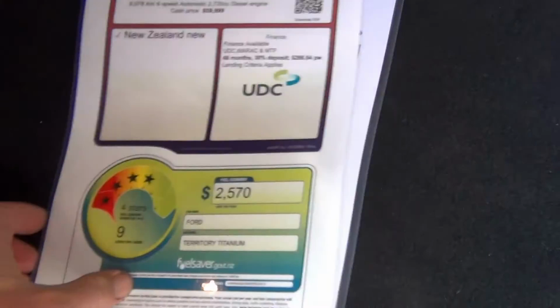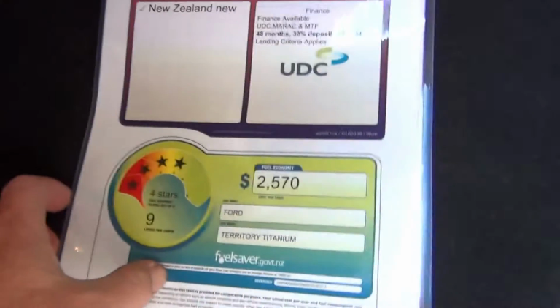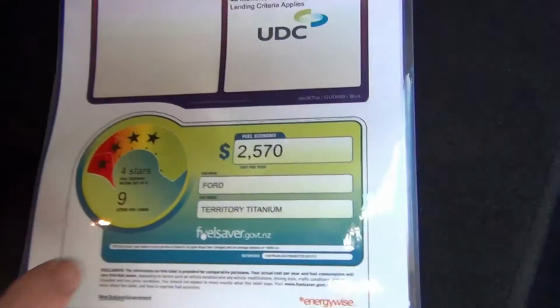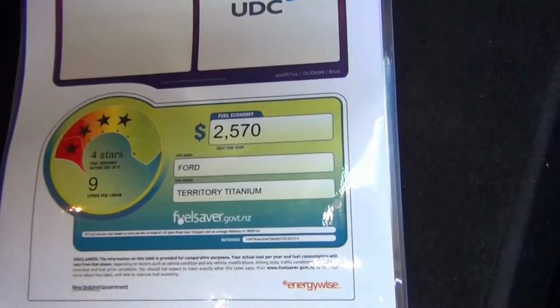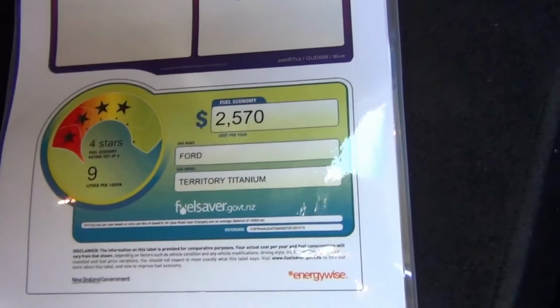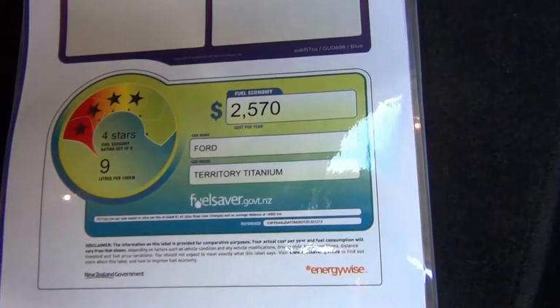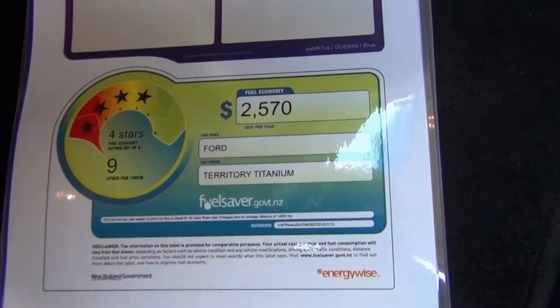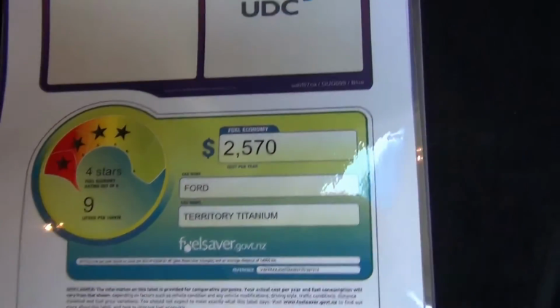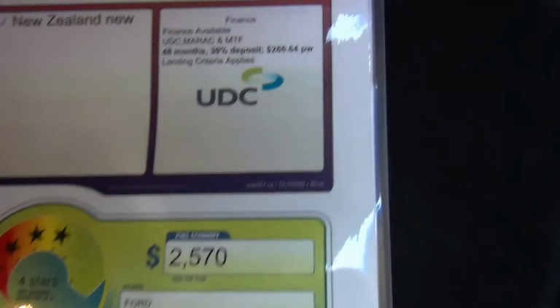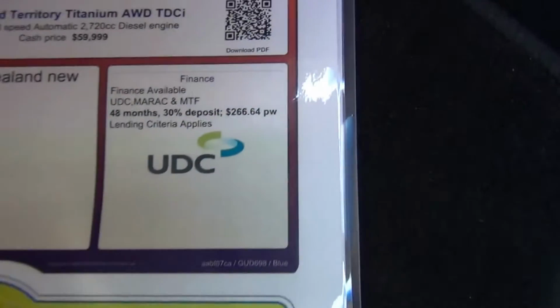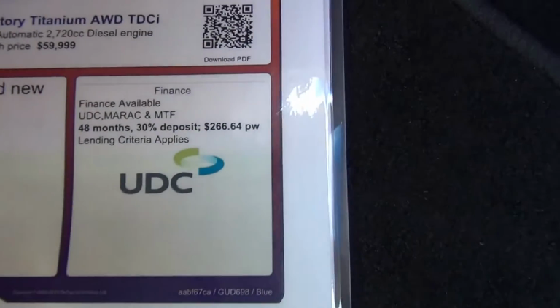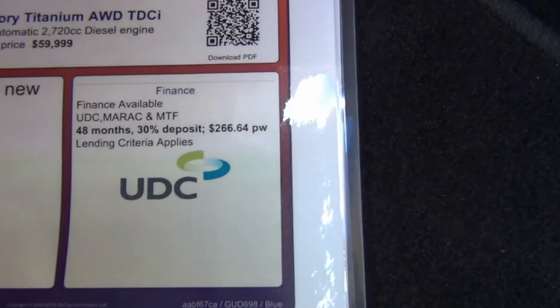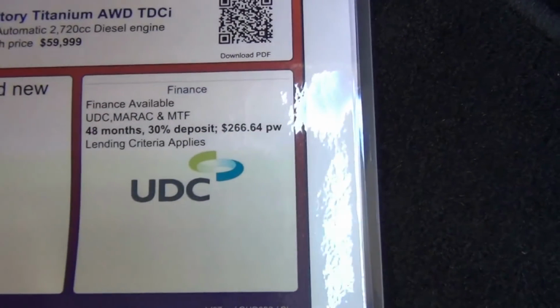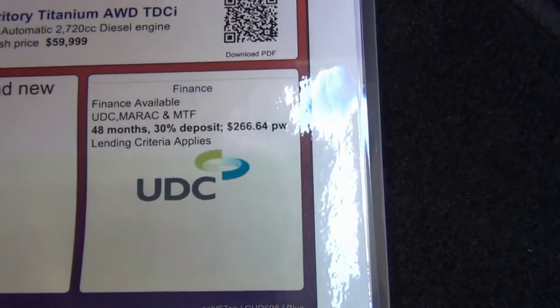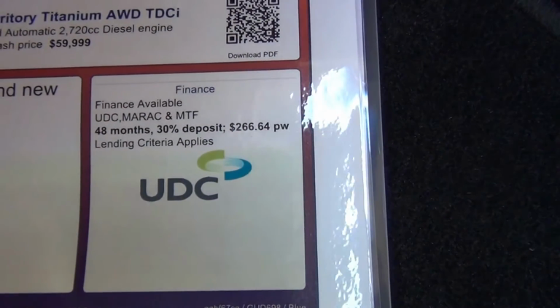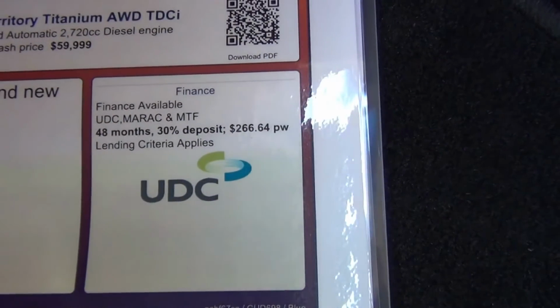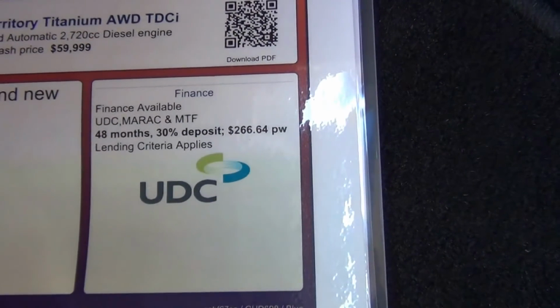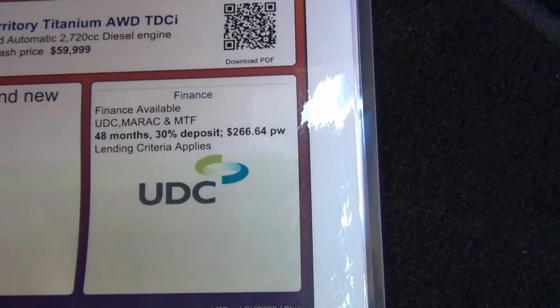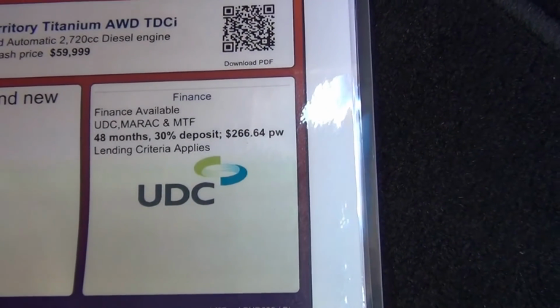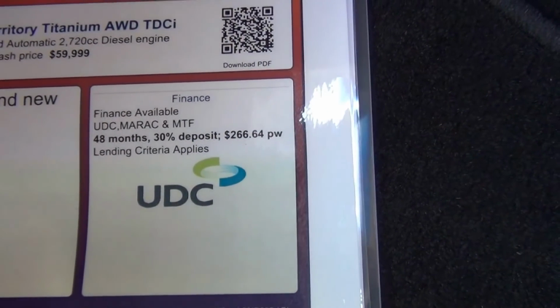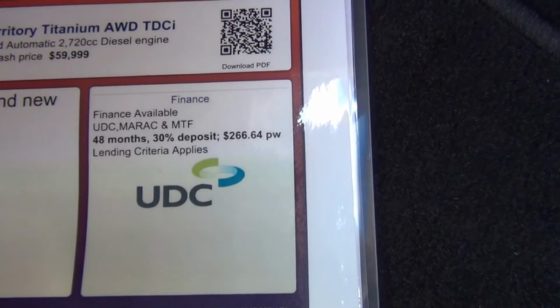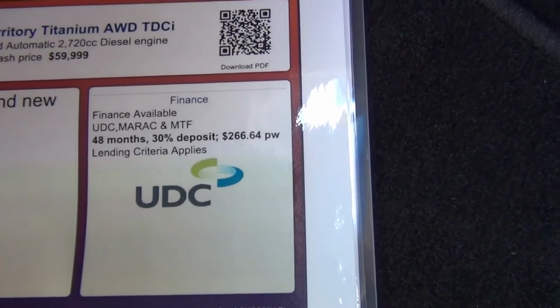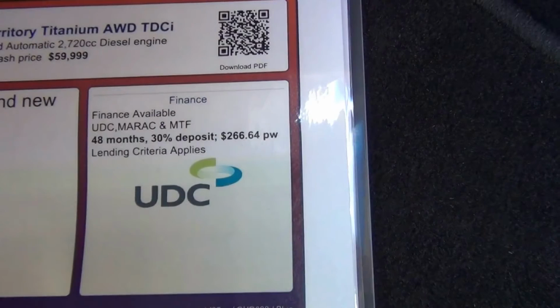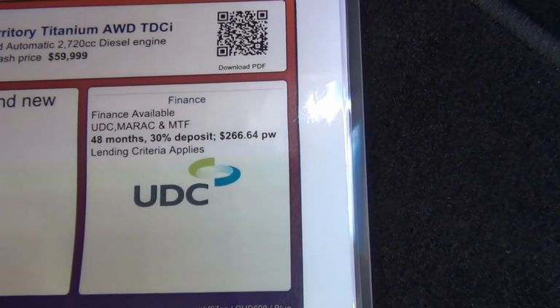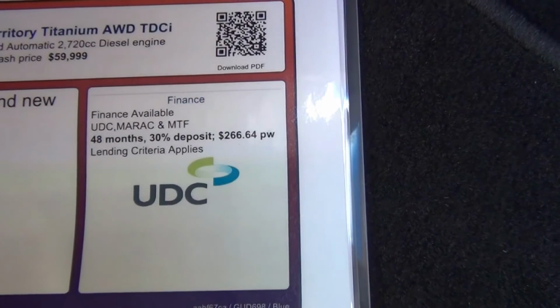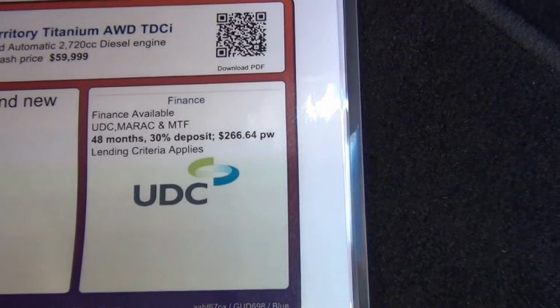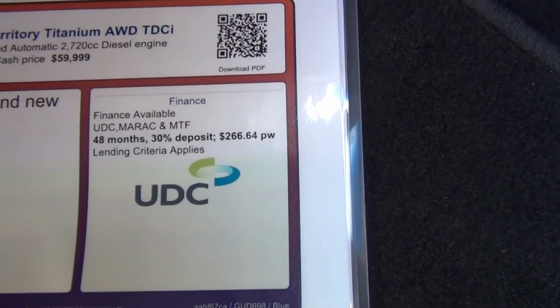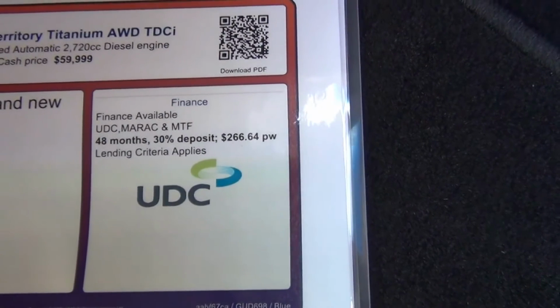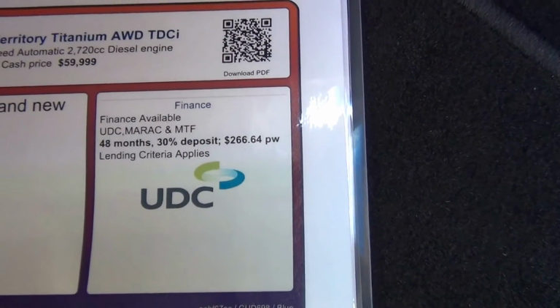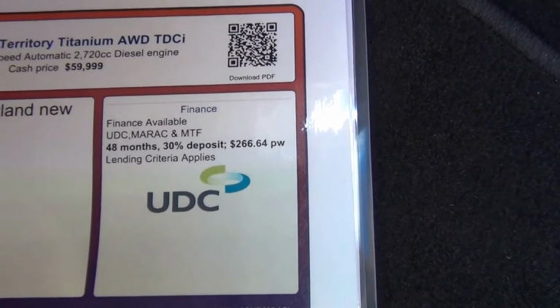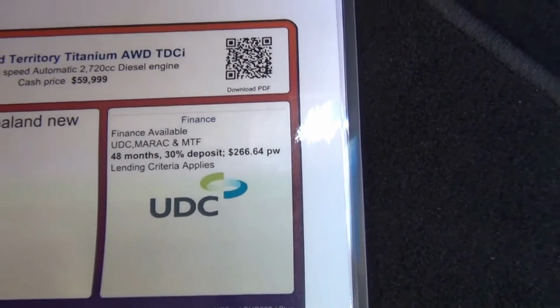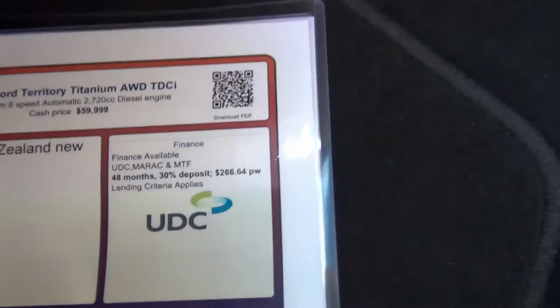Fuel consumption is 9 litres per 100 kilometres on a combined cycle. There is also a finance example: a 48-month term with 30% deposit works out to $266 per week.